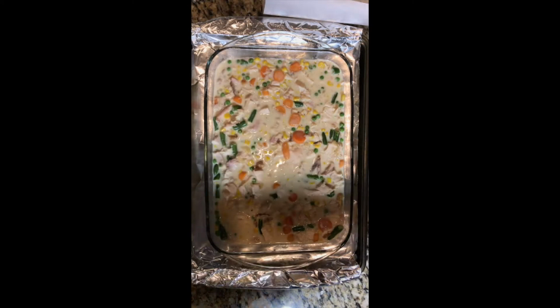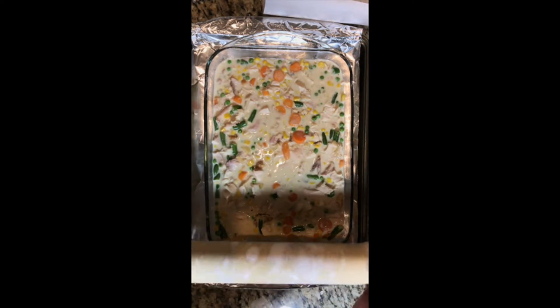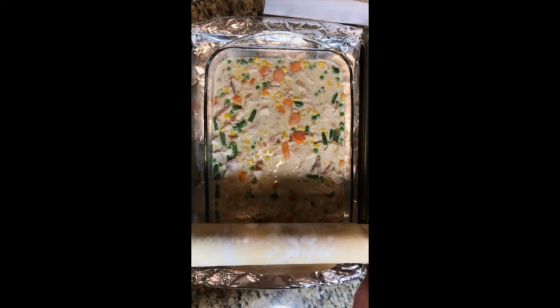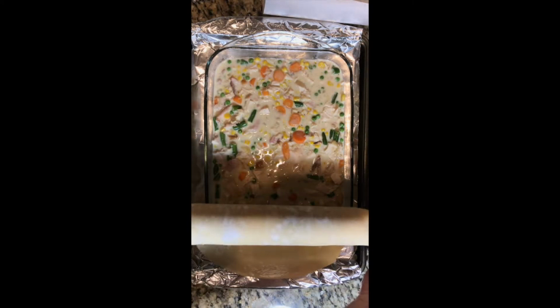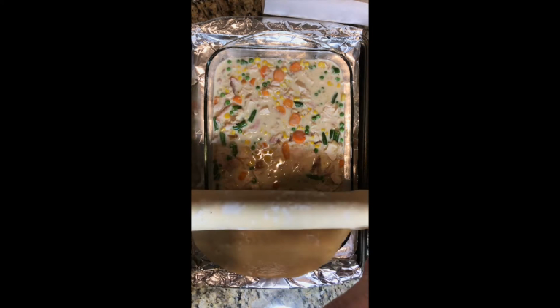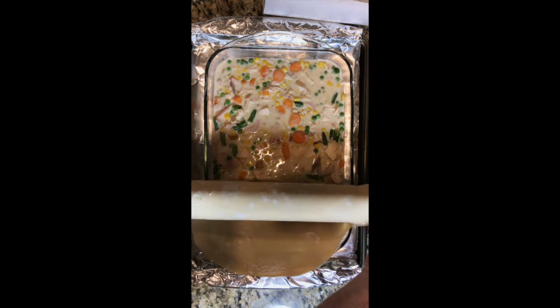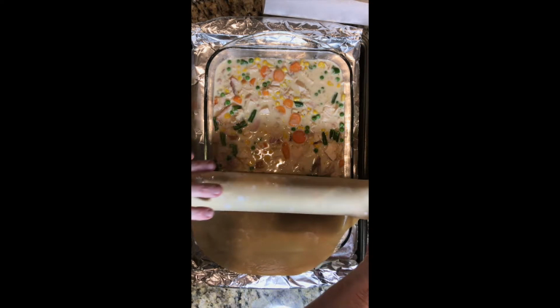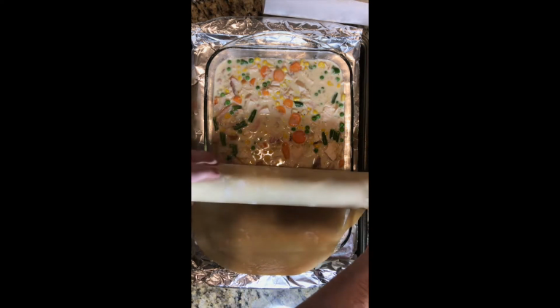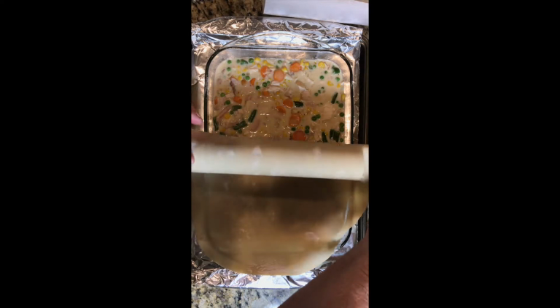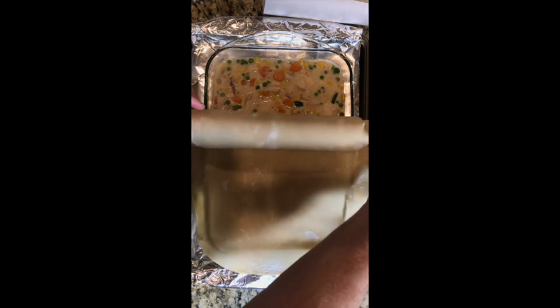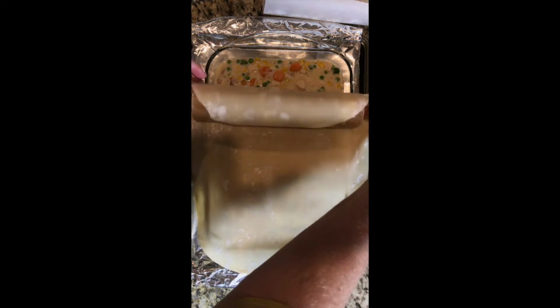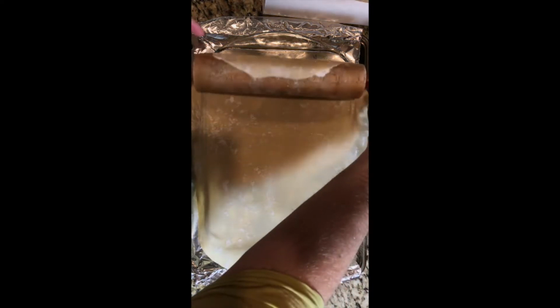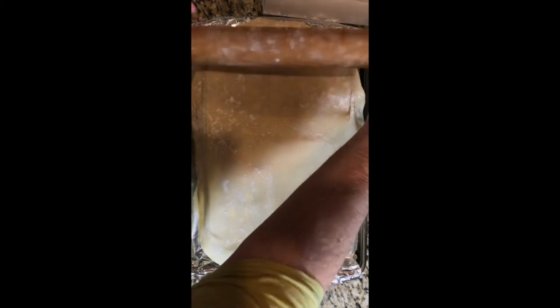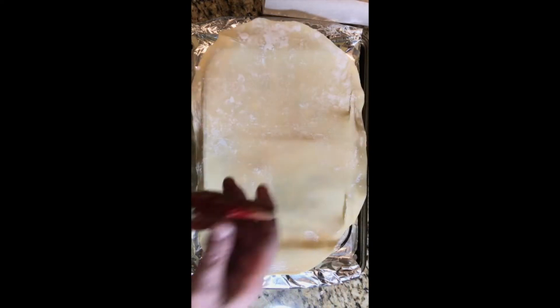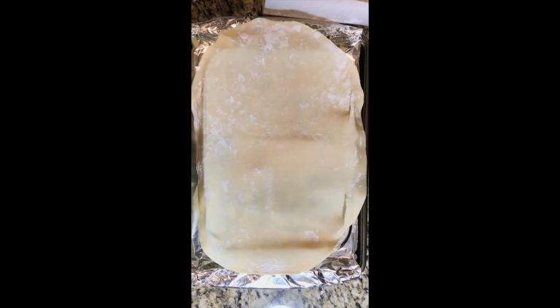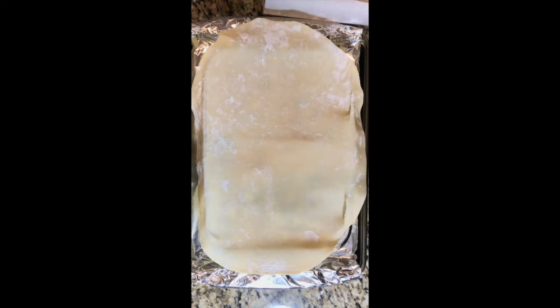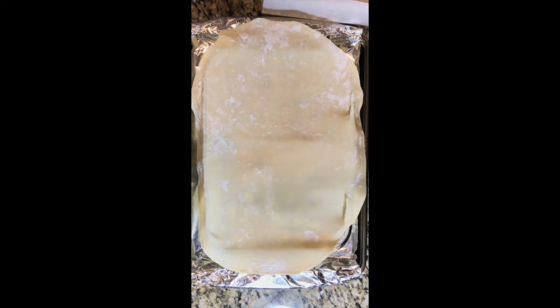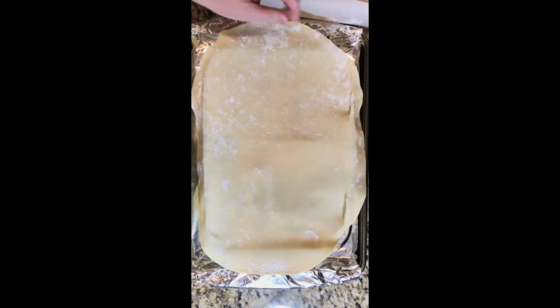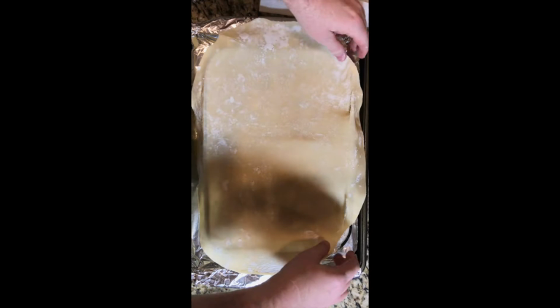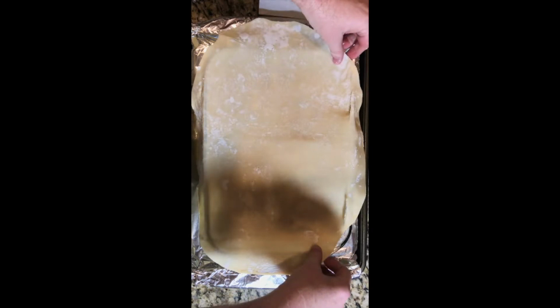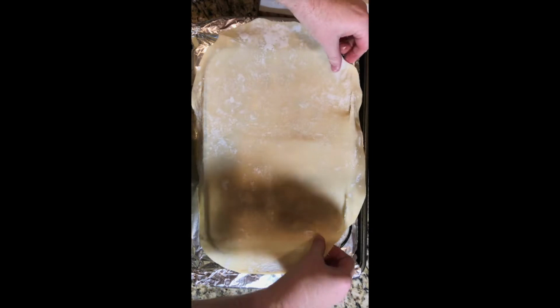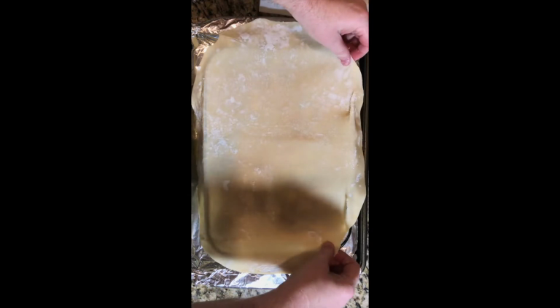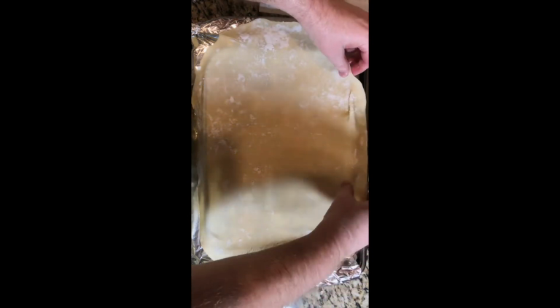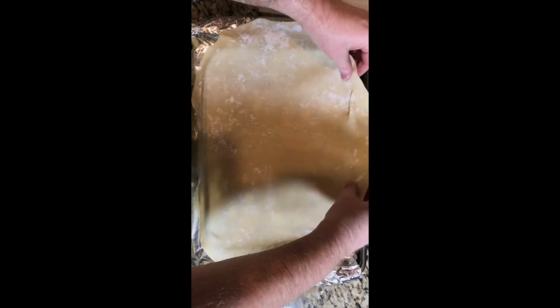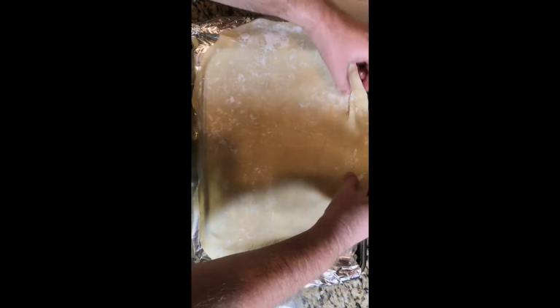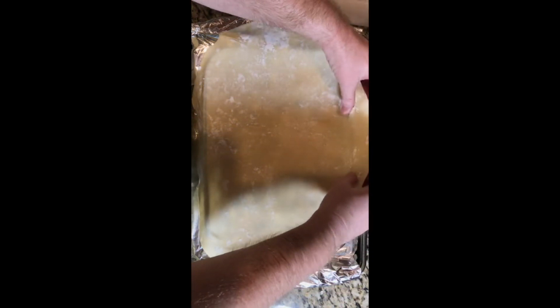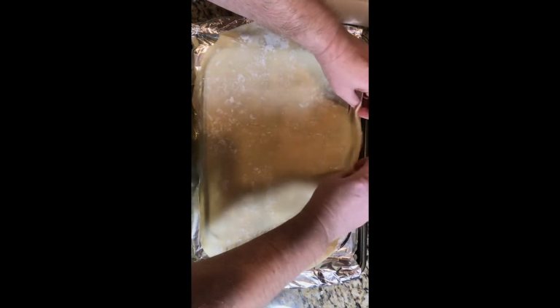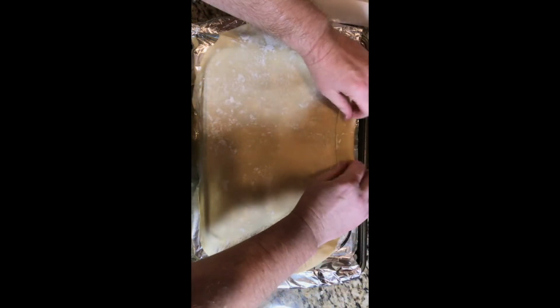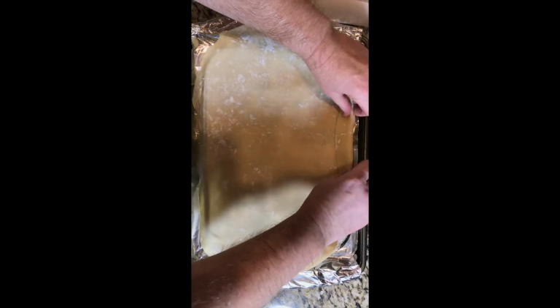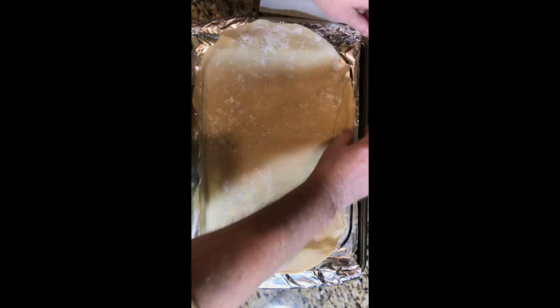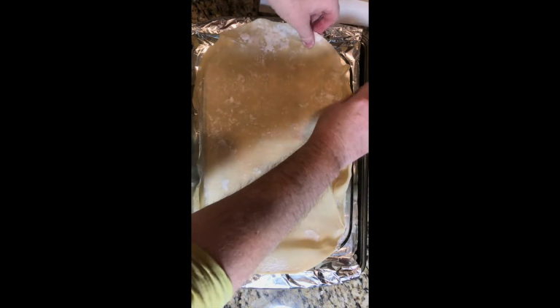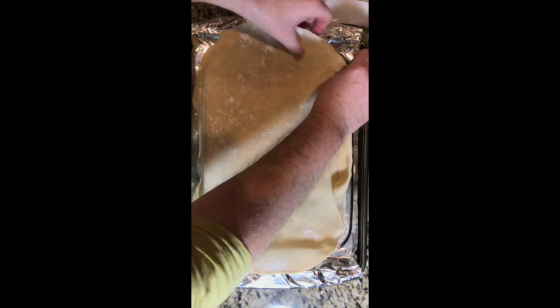Once it has cooled down, we're going to roll our pie crust on top of the dish. And if there's a little bit left over, we'll just fold it over on top so that it makes a nice crust all the way around.